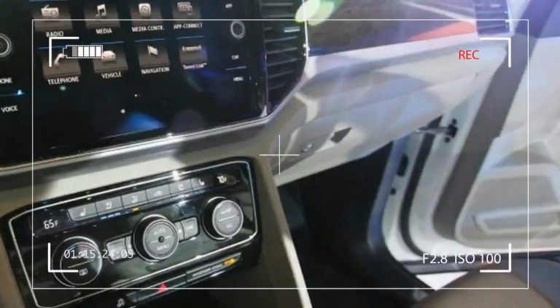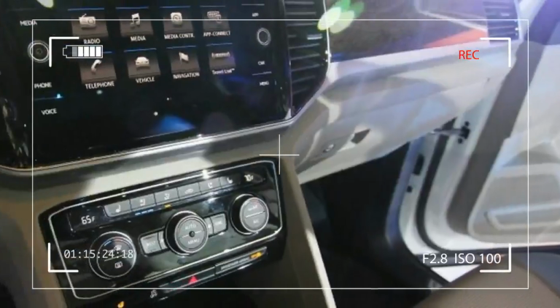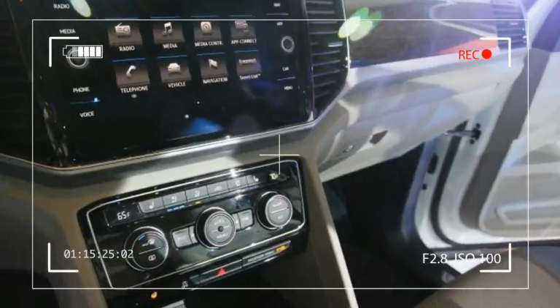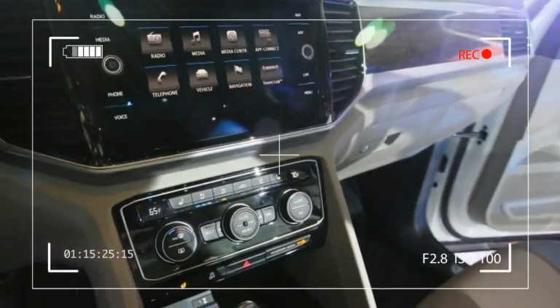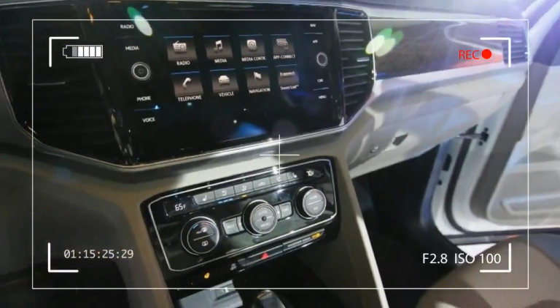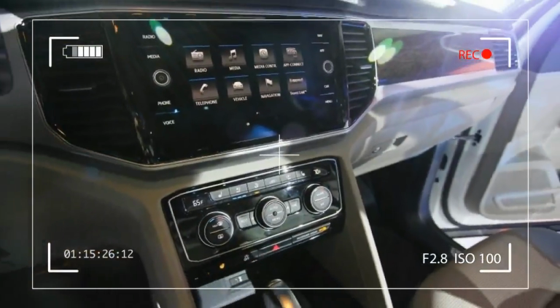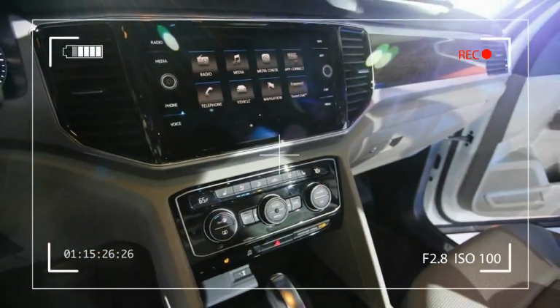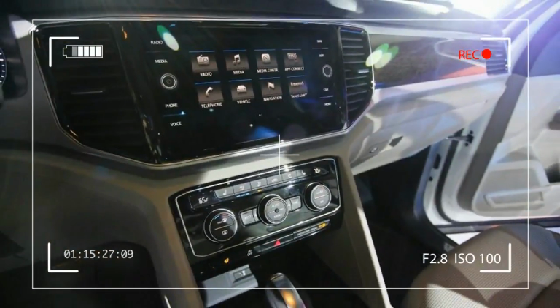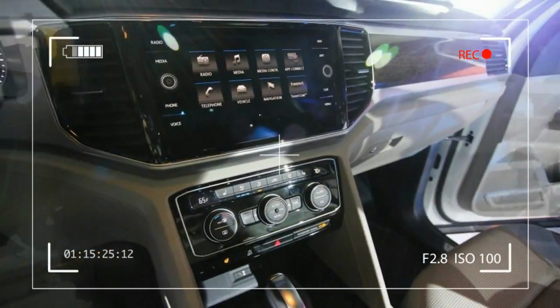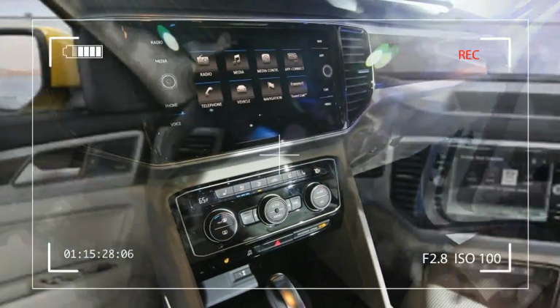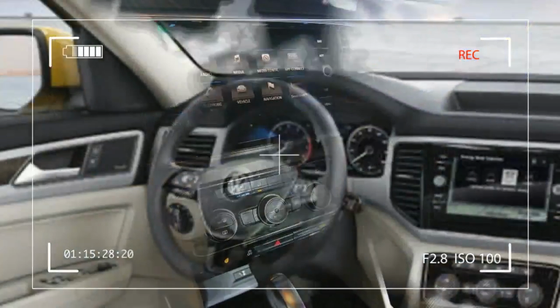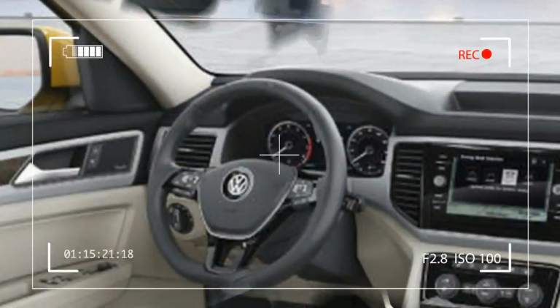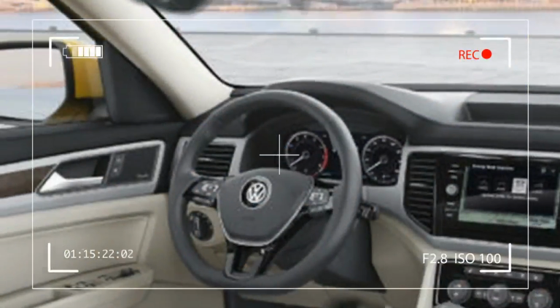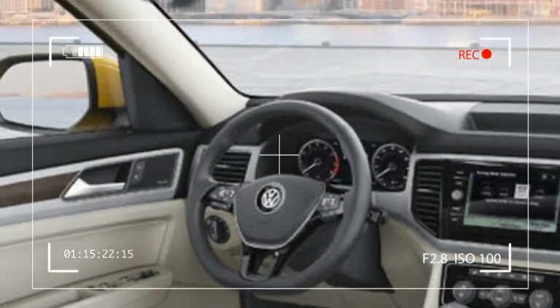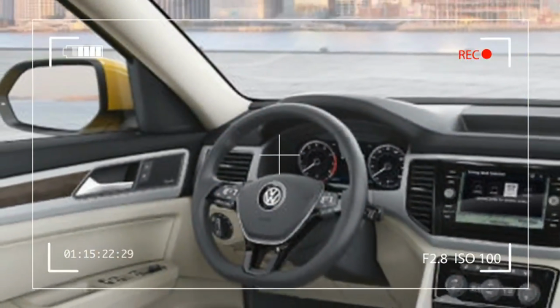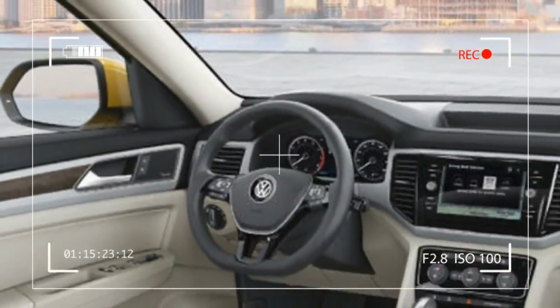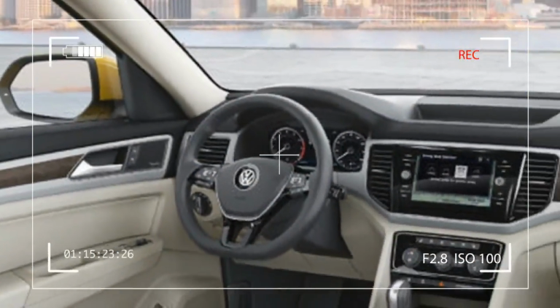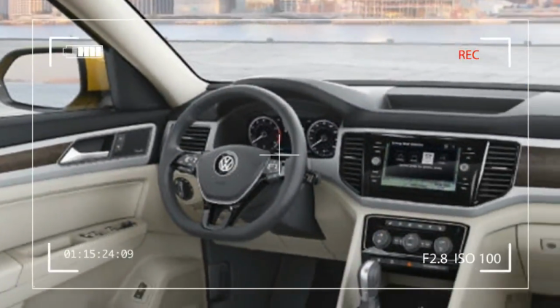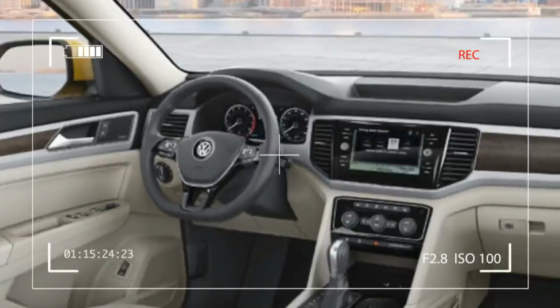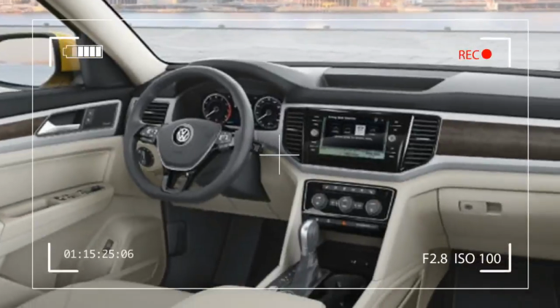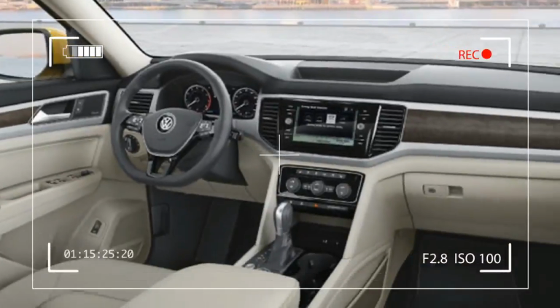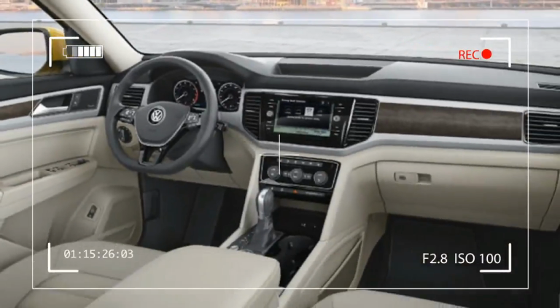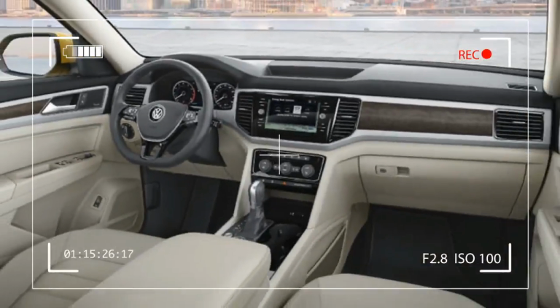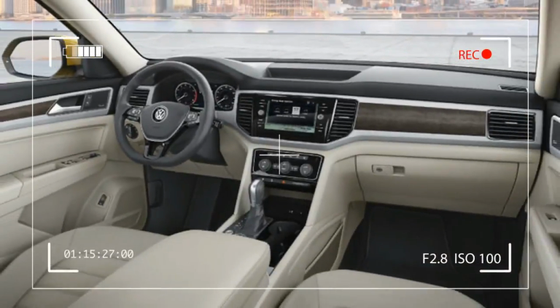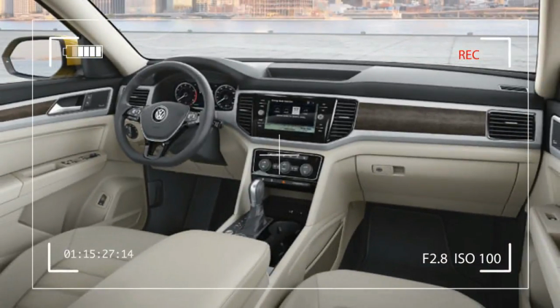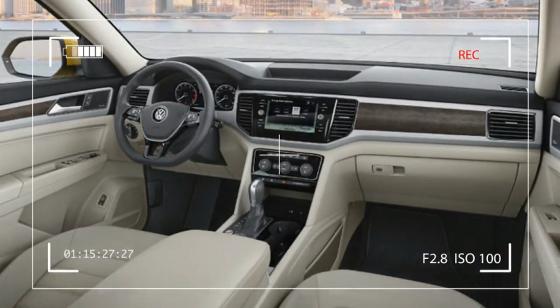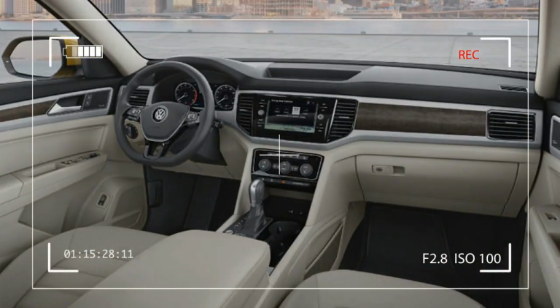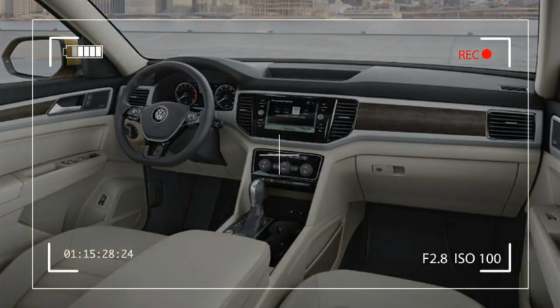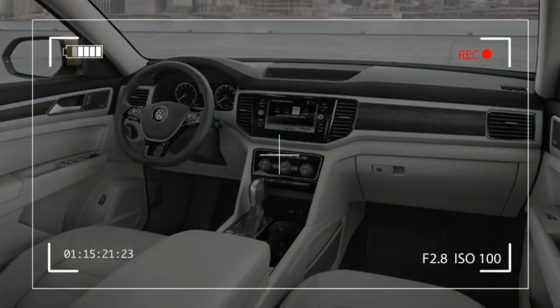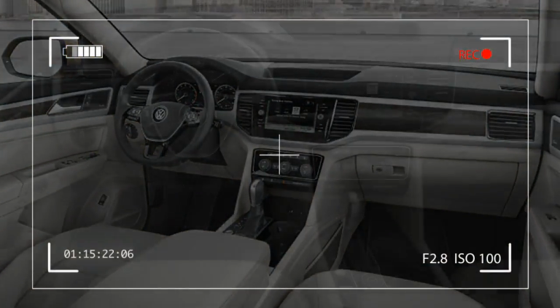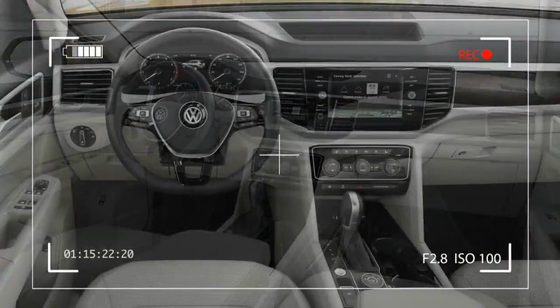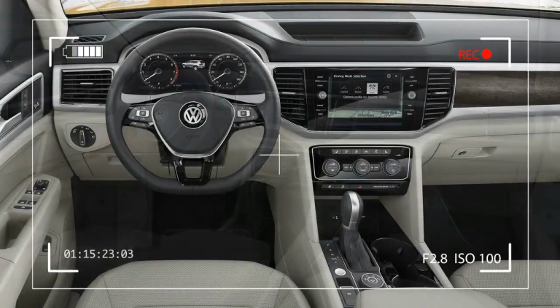The second row seats will see some changes. It will be interesting to see what Volkswagen could come up with, but hopefully it will be as innovative as Honda's solutions. Volume and configurability should be top priorities for Volkswagen.